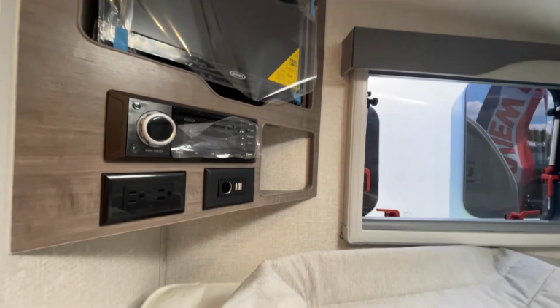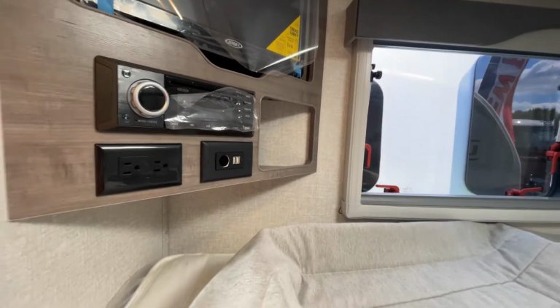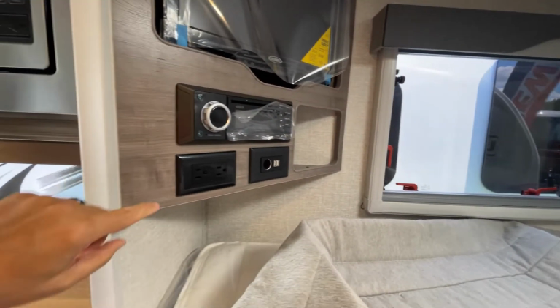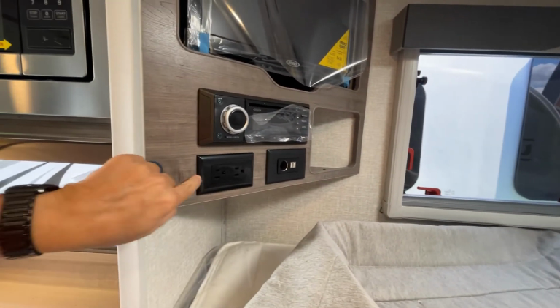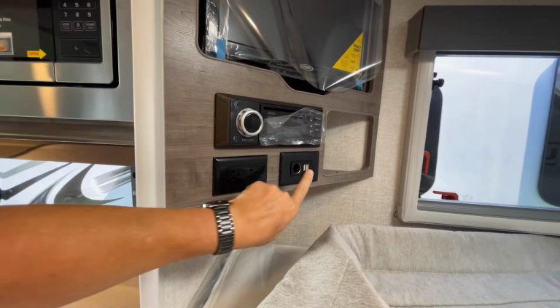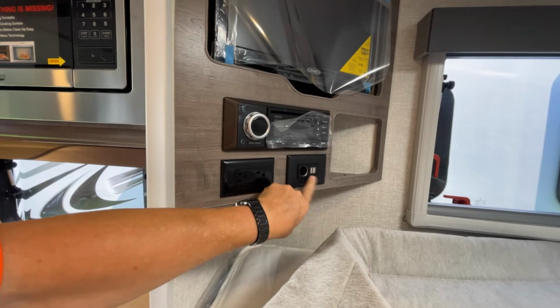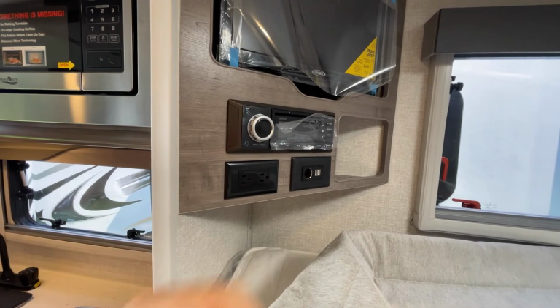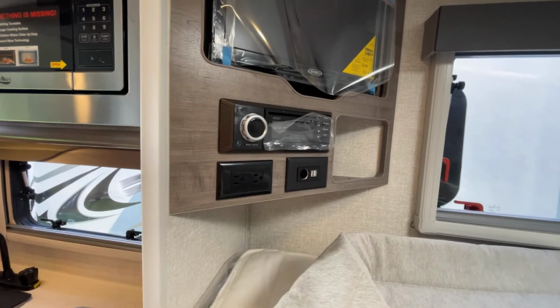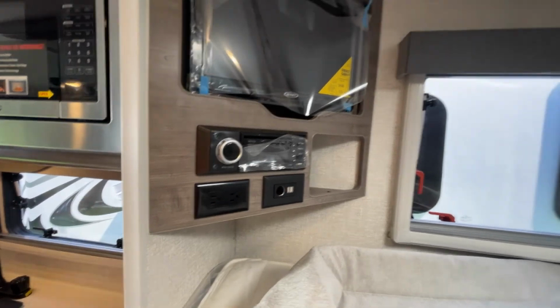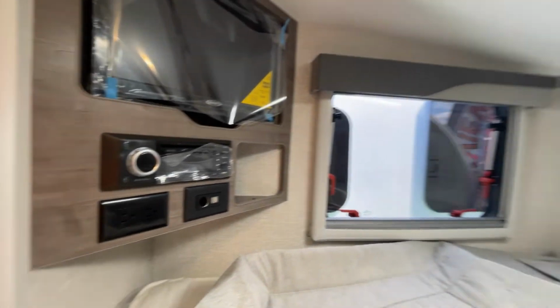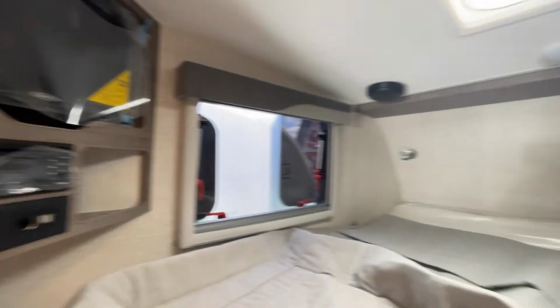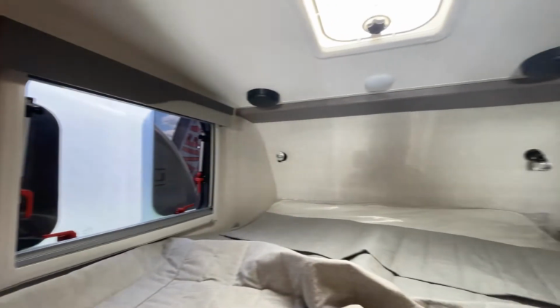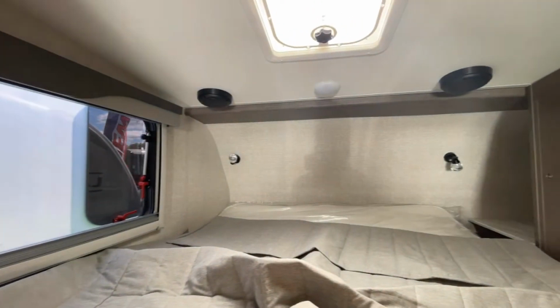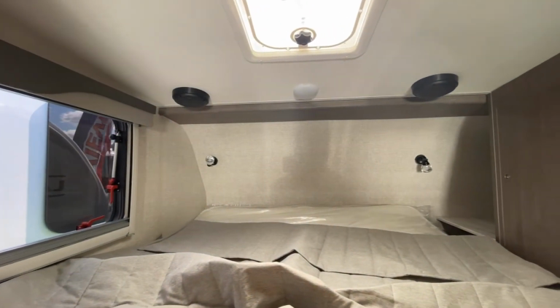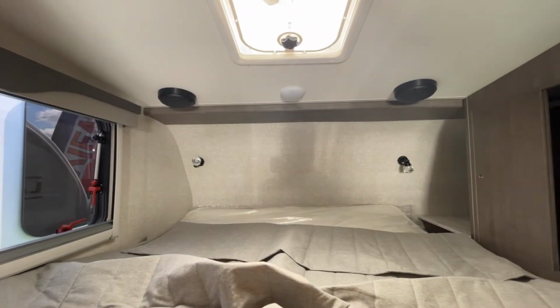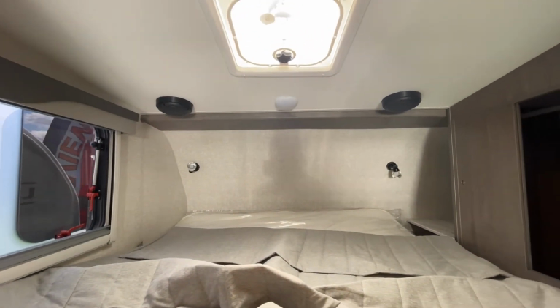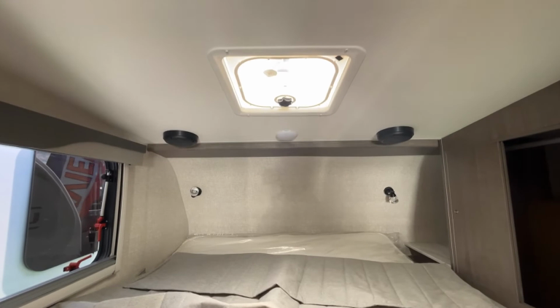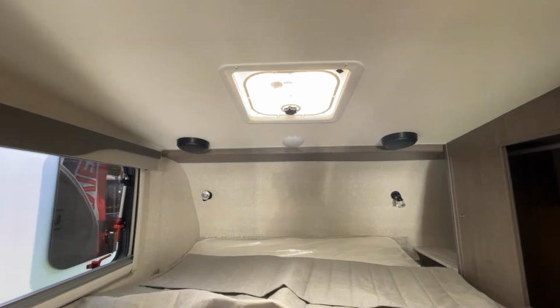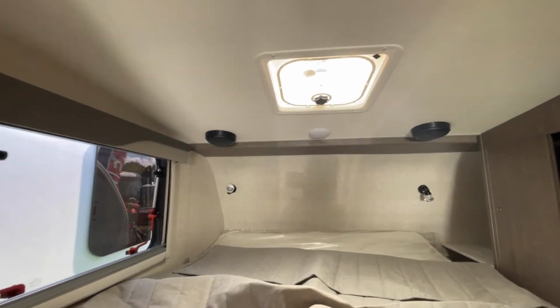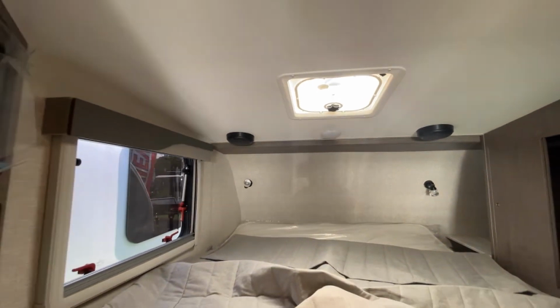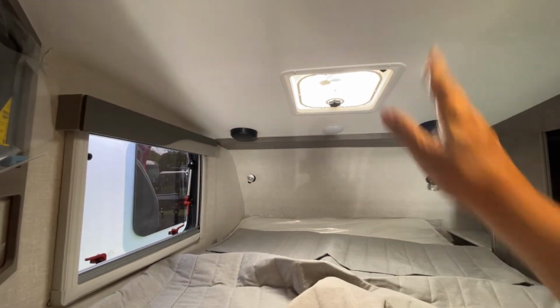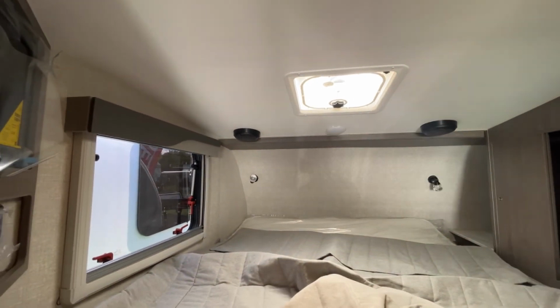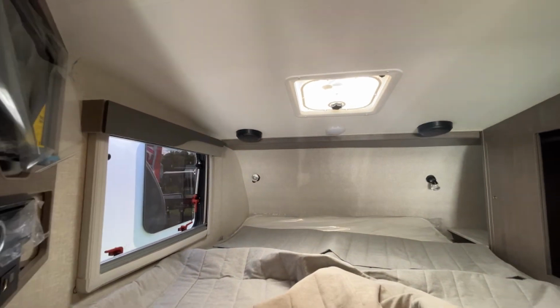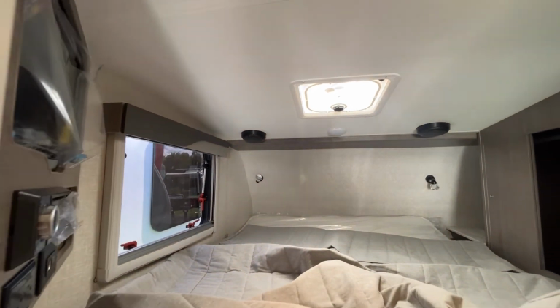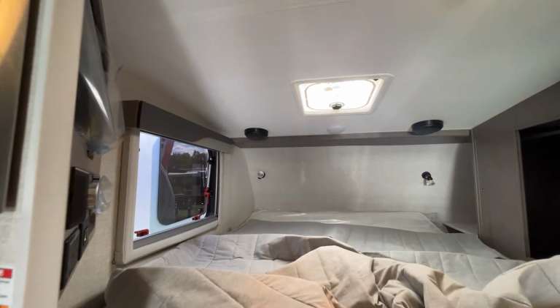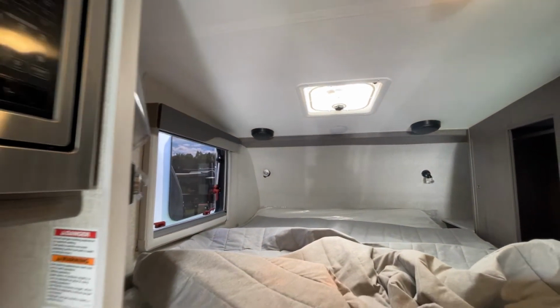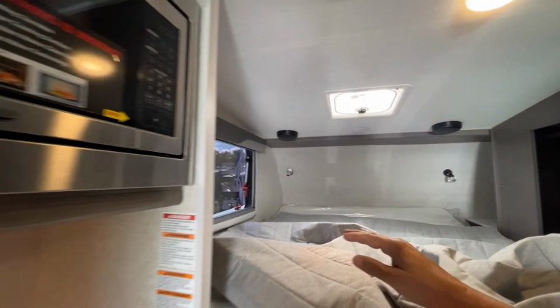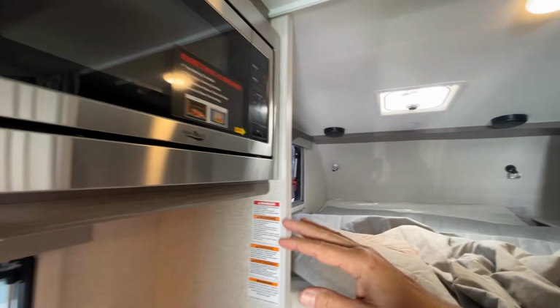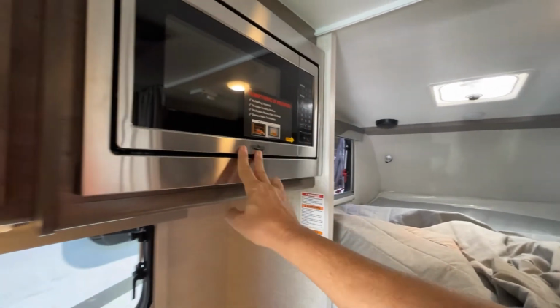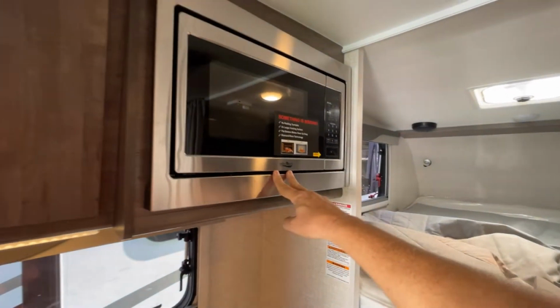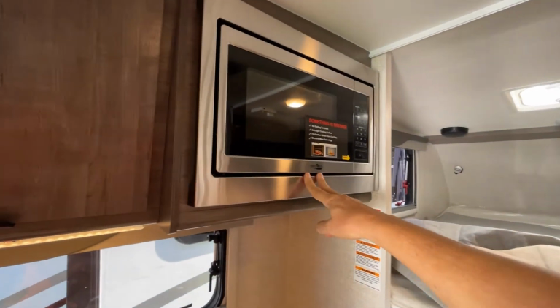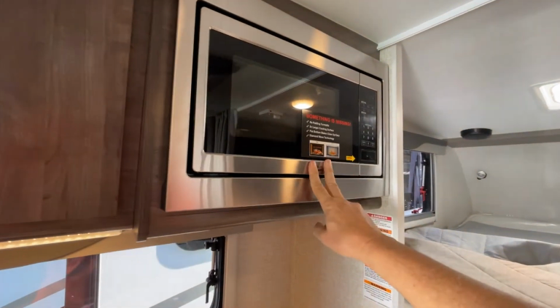You have some hookups for AC, 12-volt, and USB. There are some little reading lights up there. It's got a ceiling fan — a nicer fan would probably be really handy. There's a High Pointe microwave.